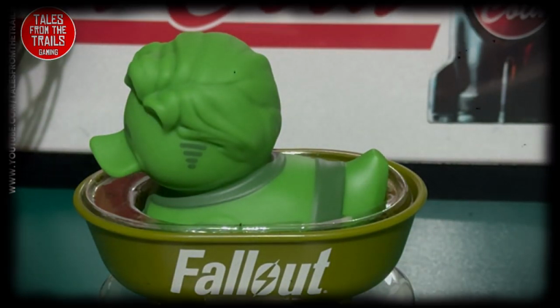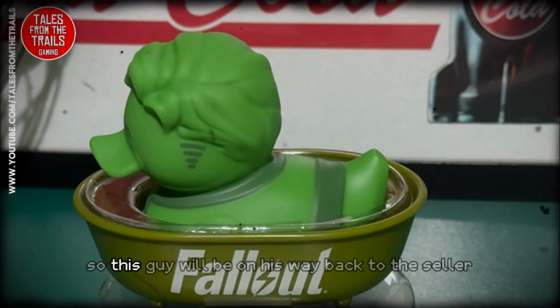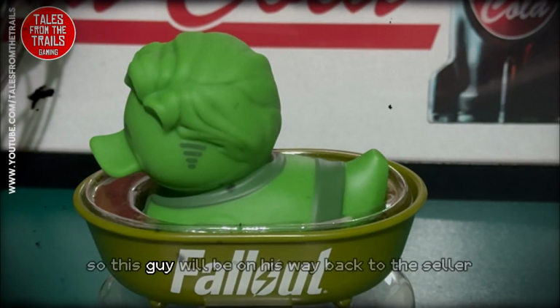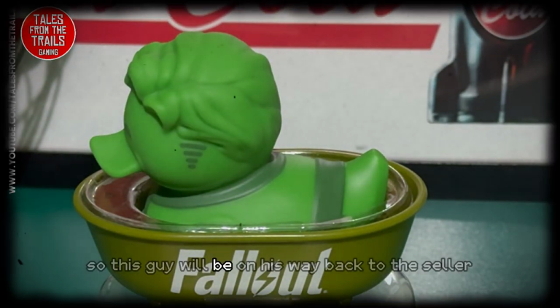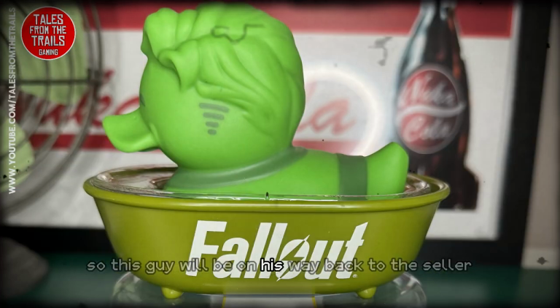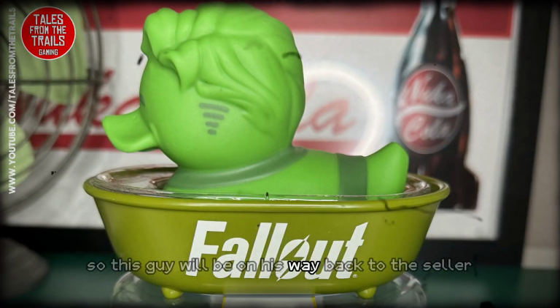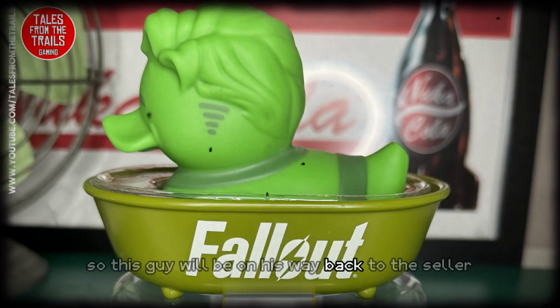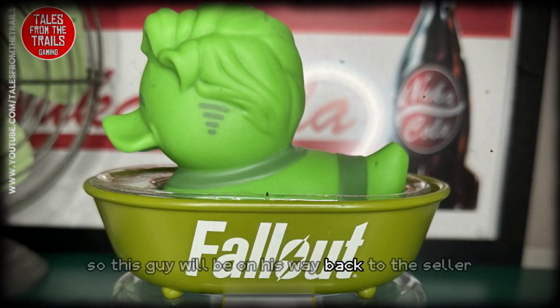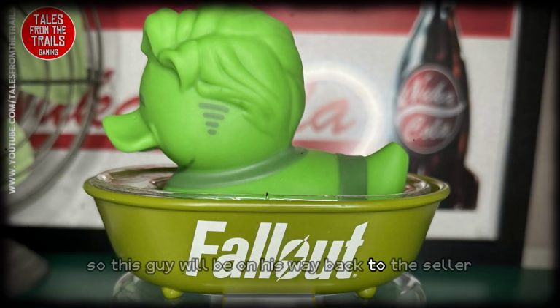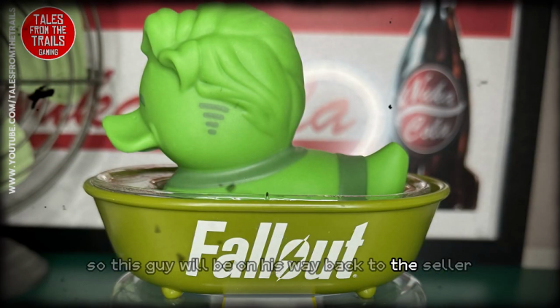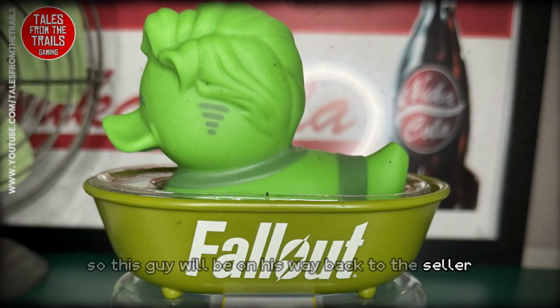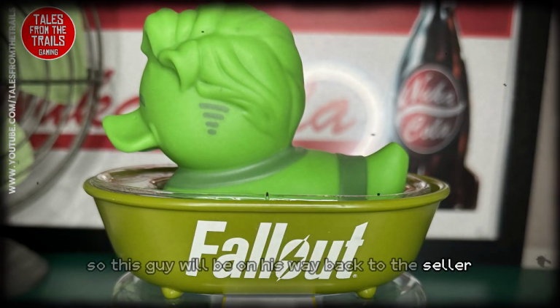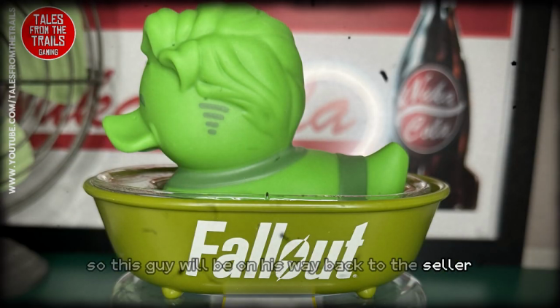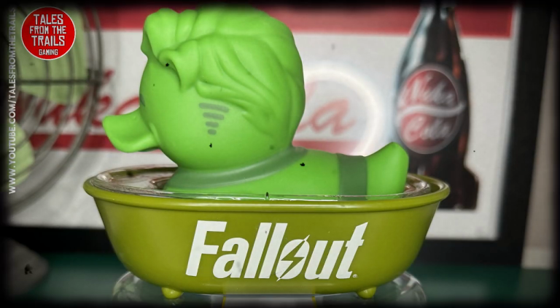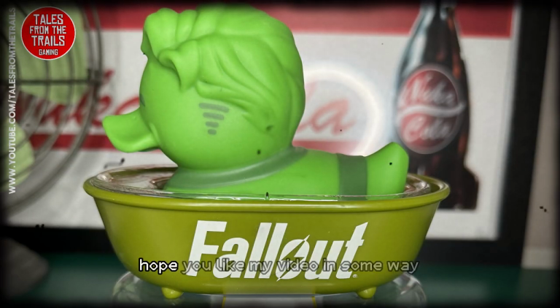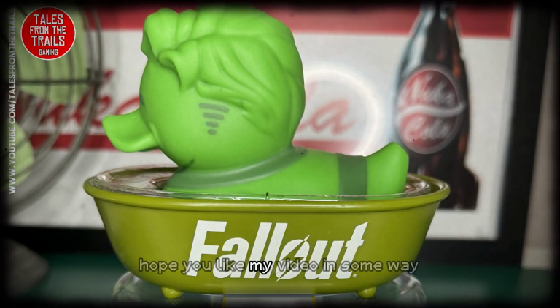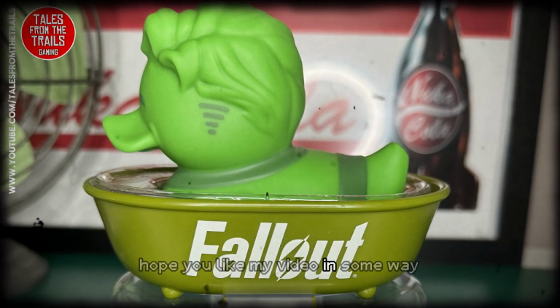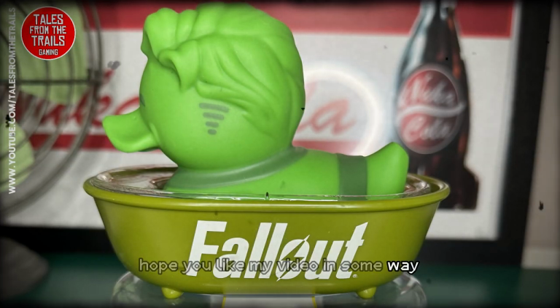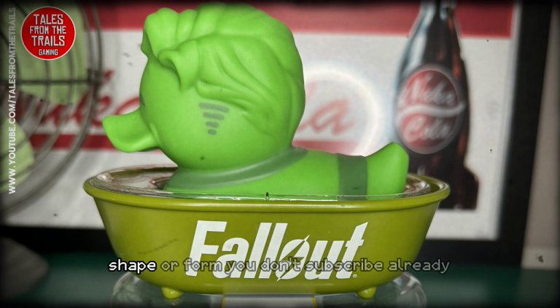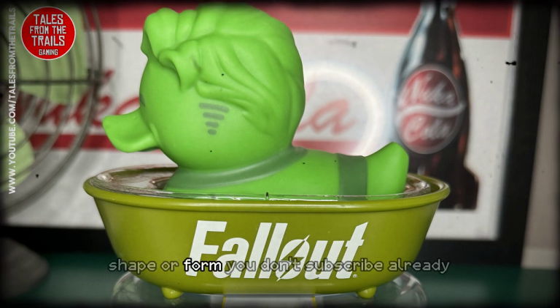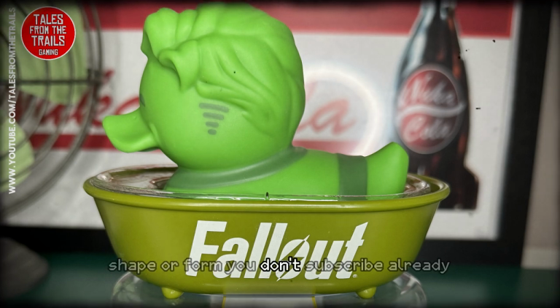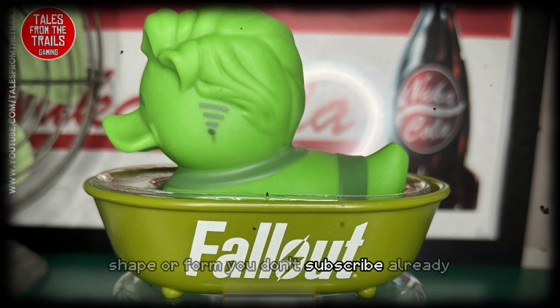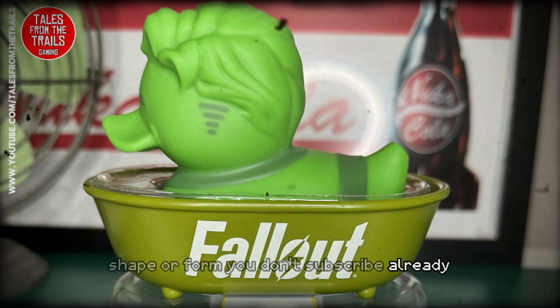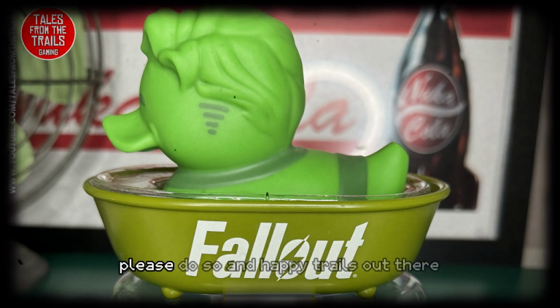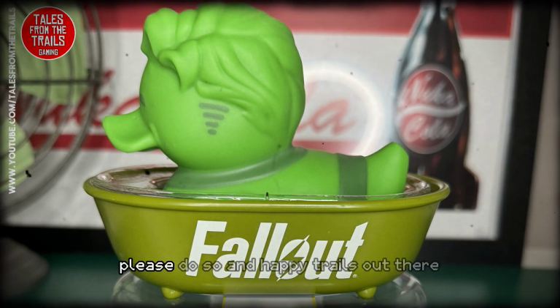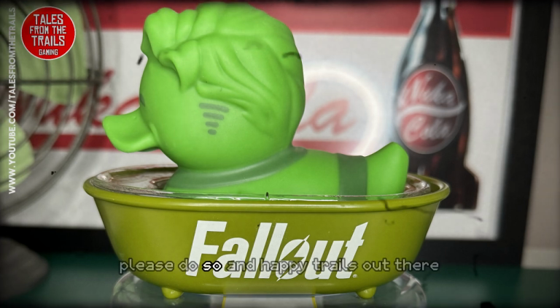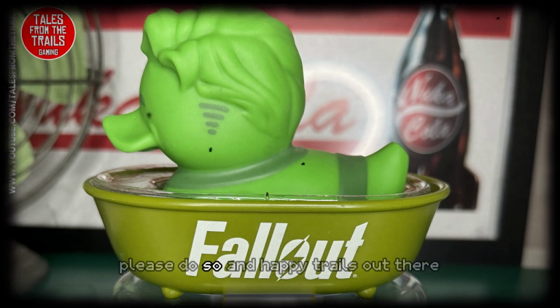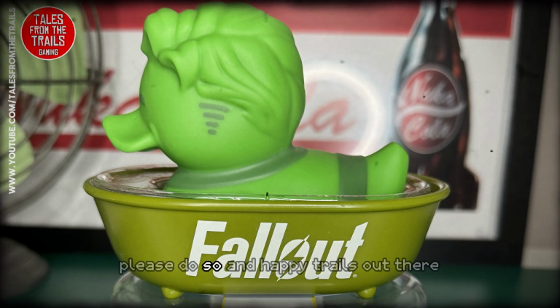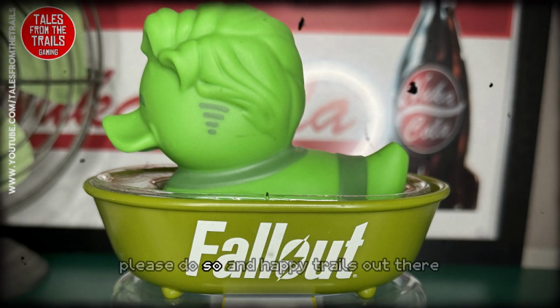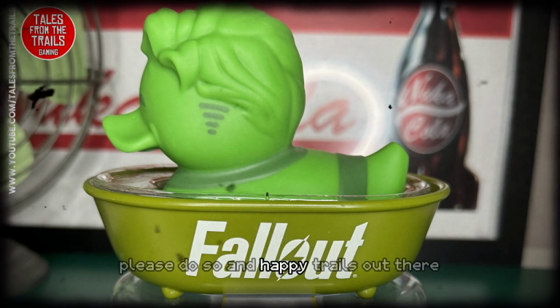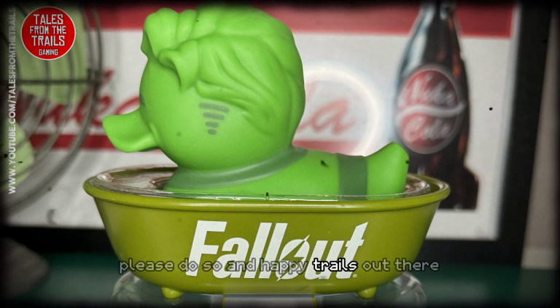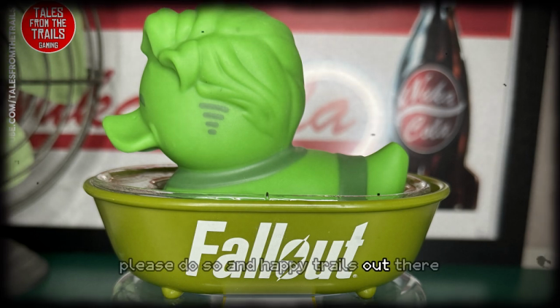So yeah, there's the glow-in-the-dark duck that I didn't order — this guy will be on his way back. Hope you liked my video in some way, shape, or form. If you don't subscribe already, please do so, and happy trails out there.